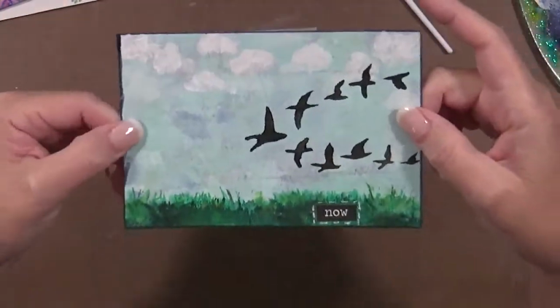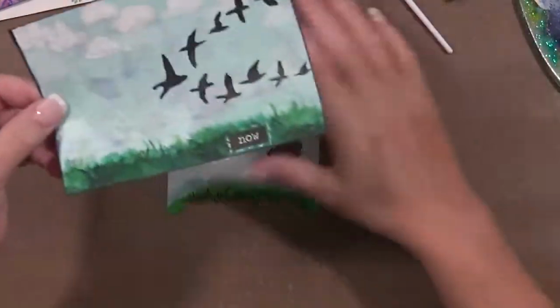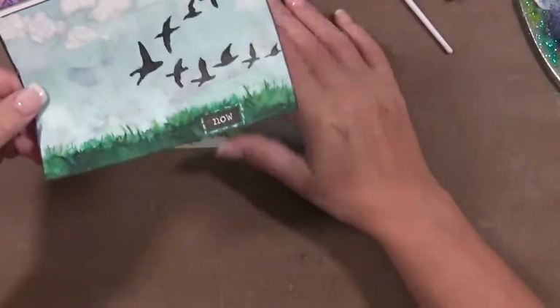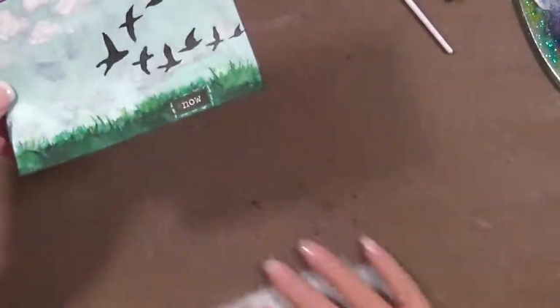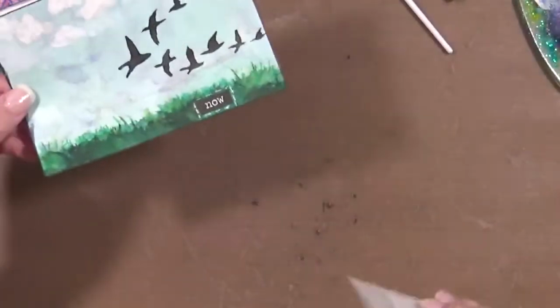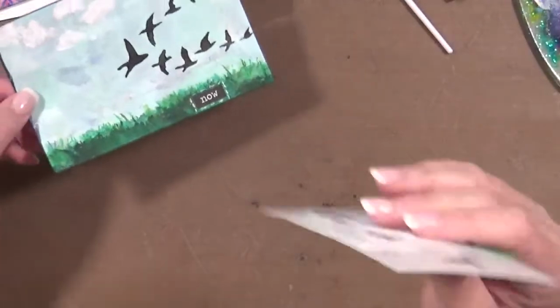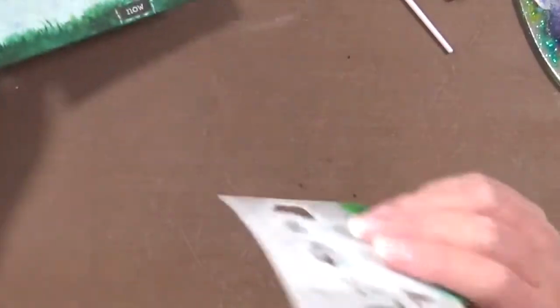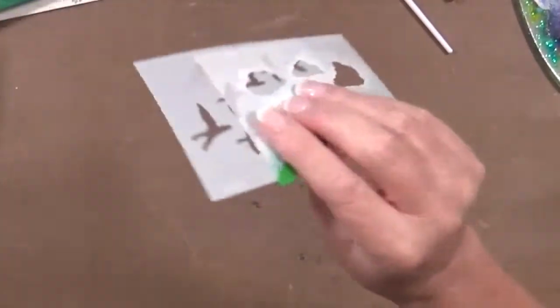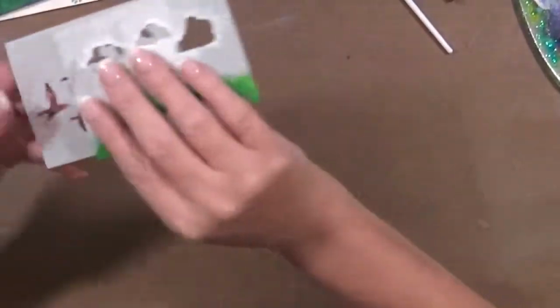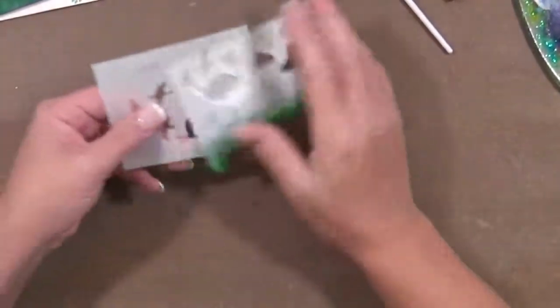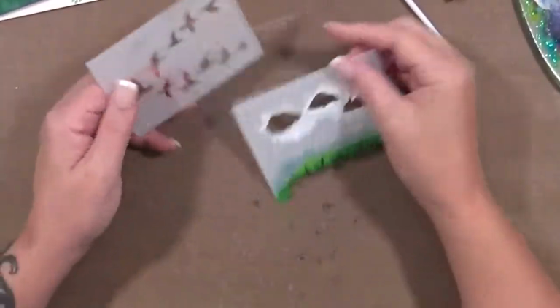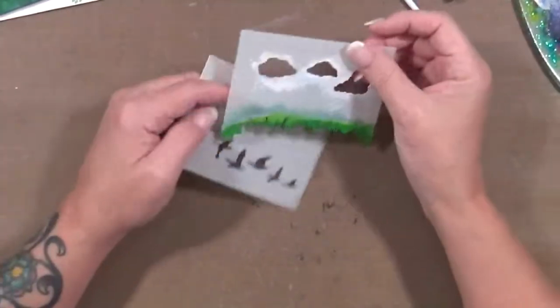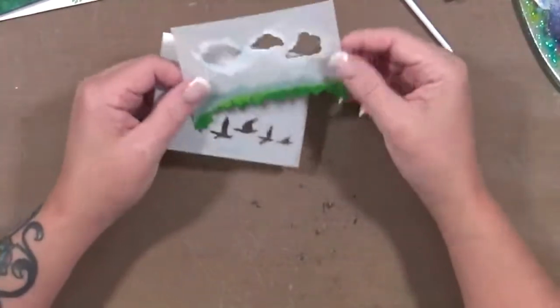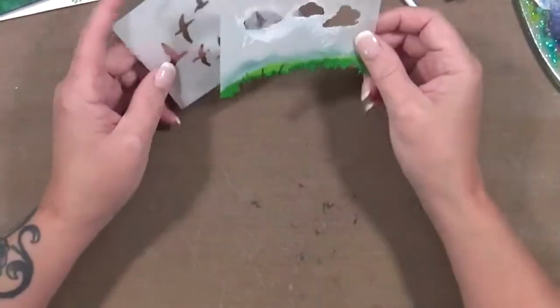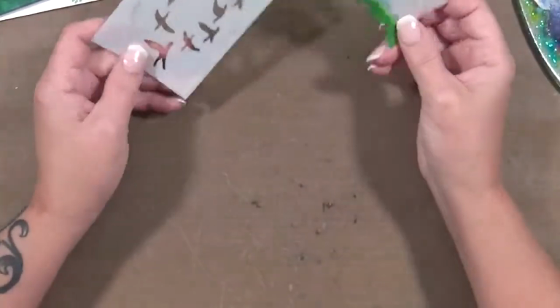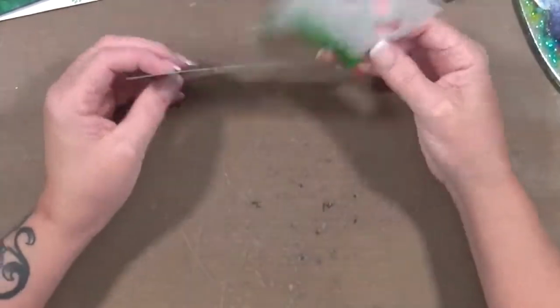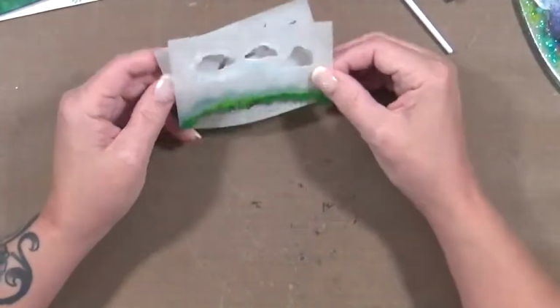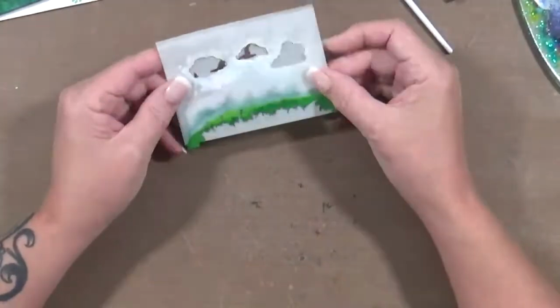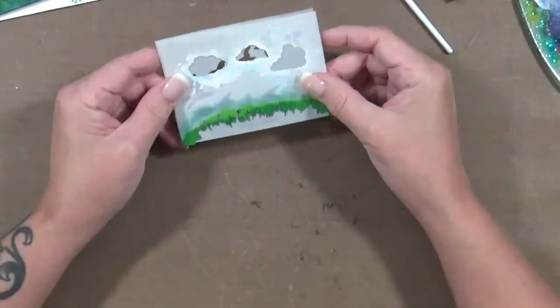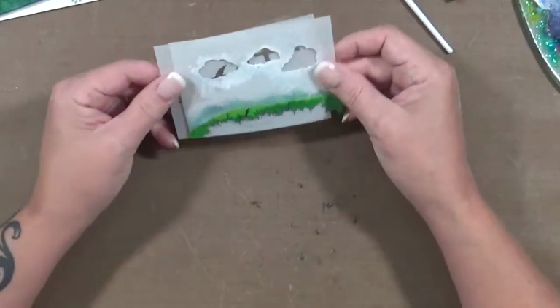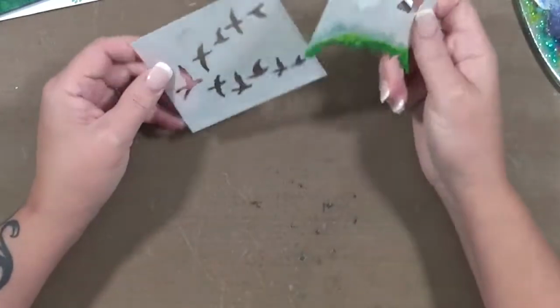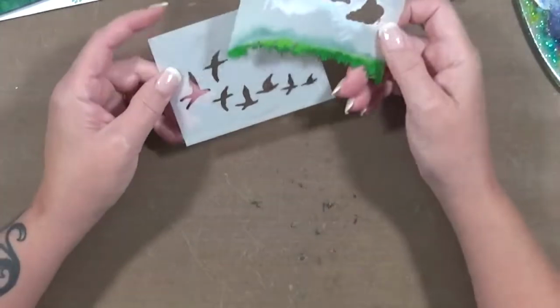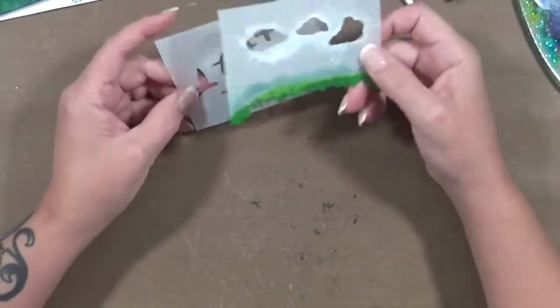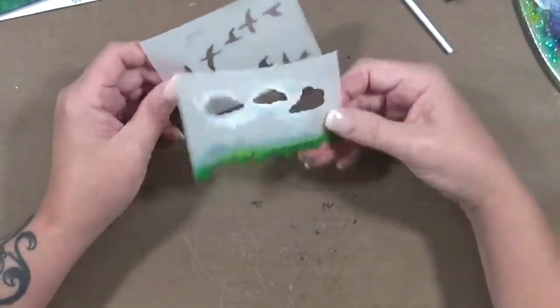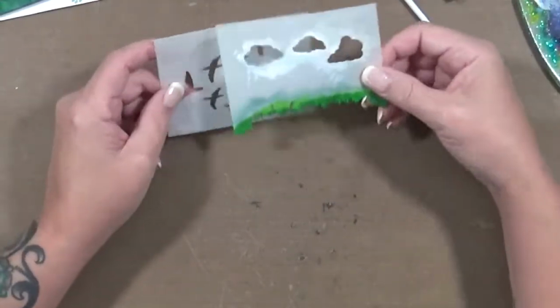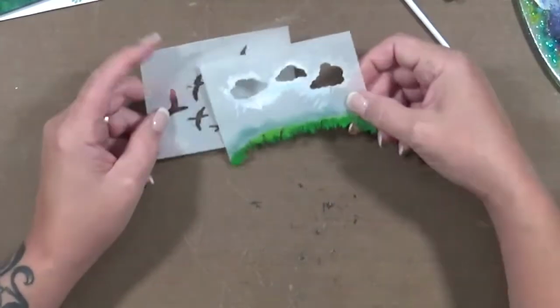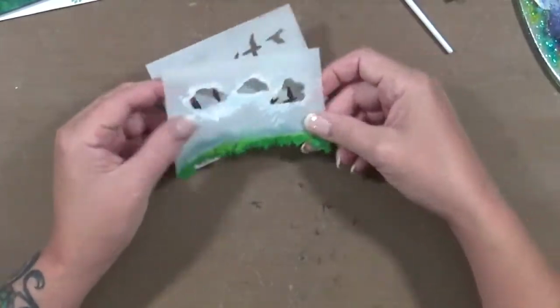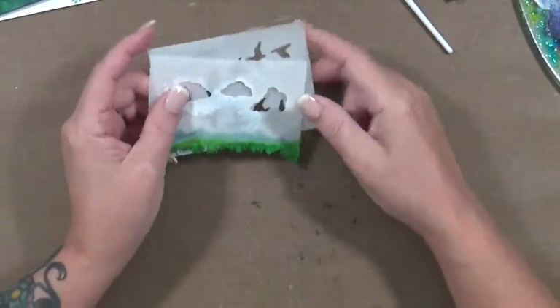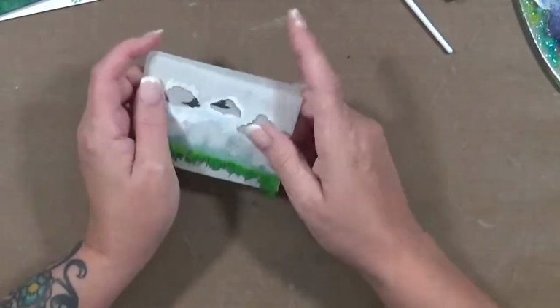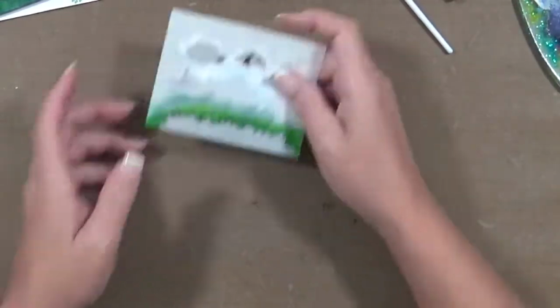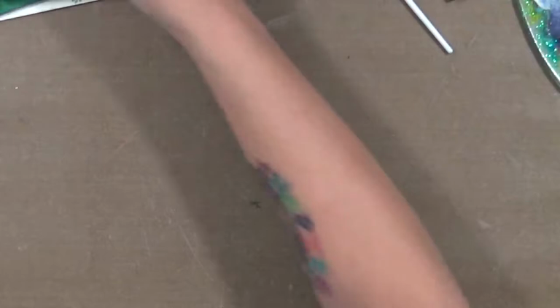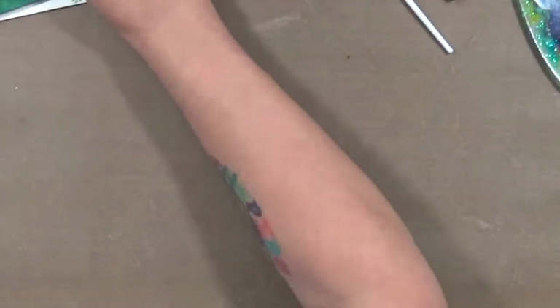I love these stencils, I really do. It's so wonderful because they're actually ATC size but small enough that you can just add that little bit of detail on something you're making.